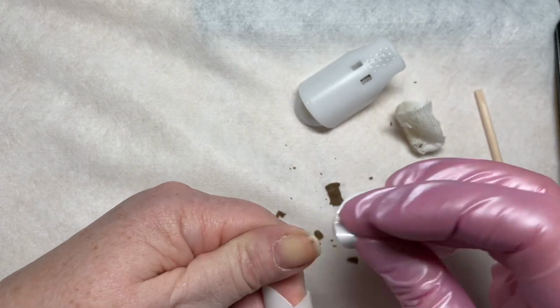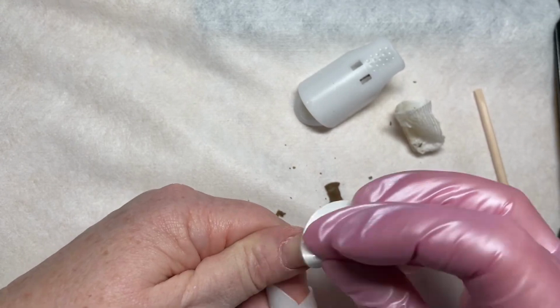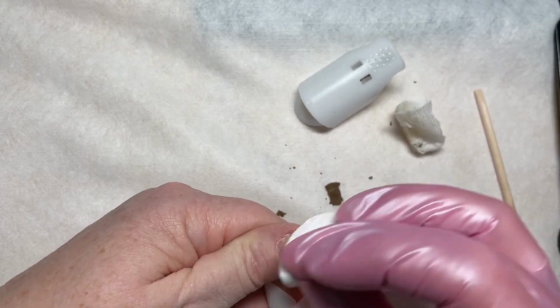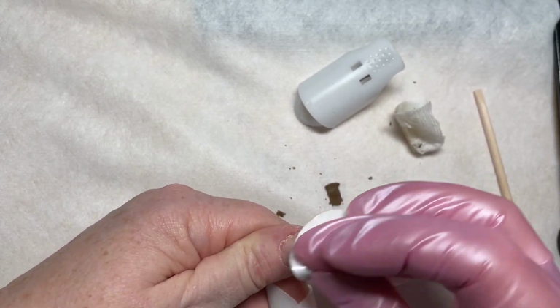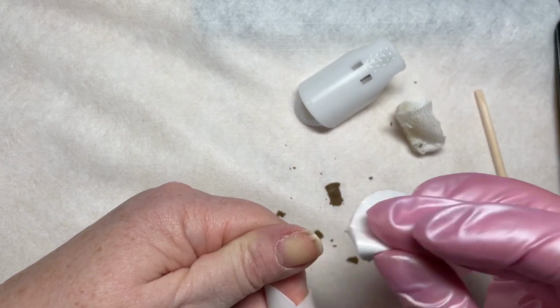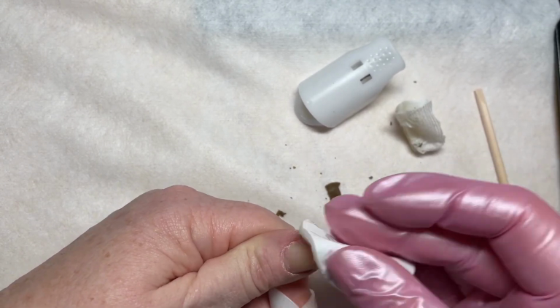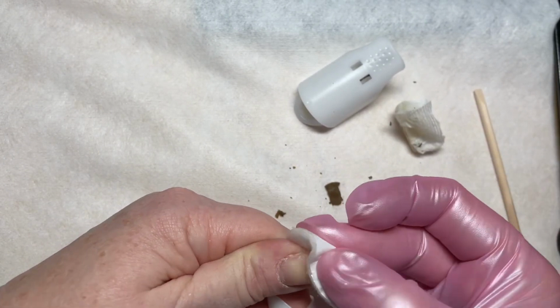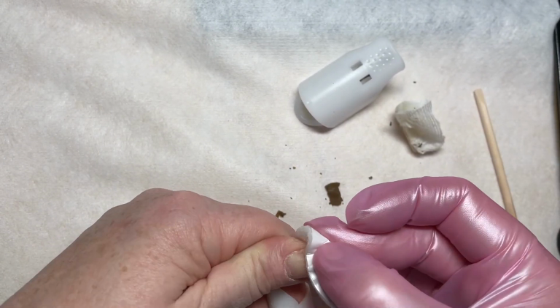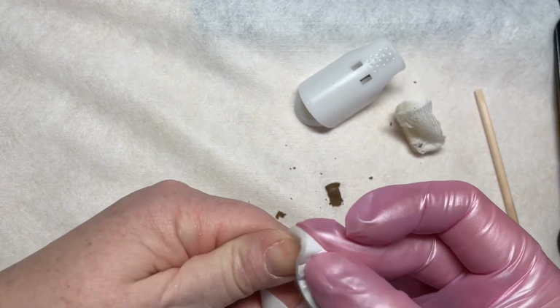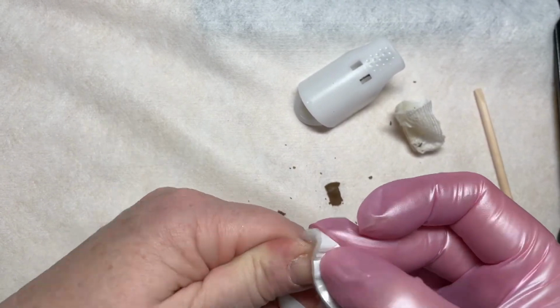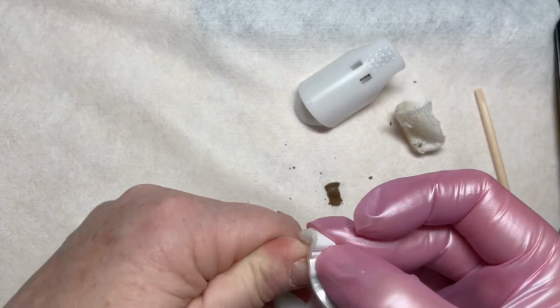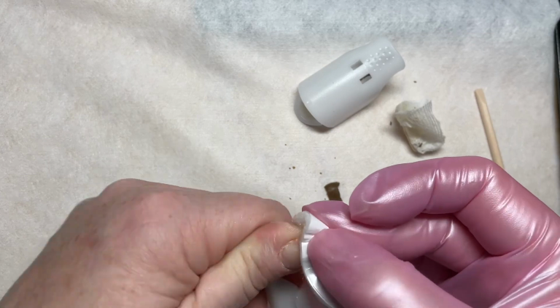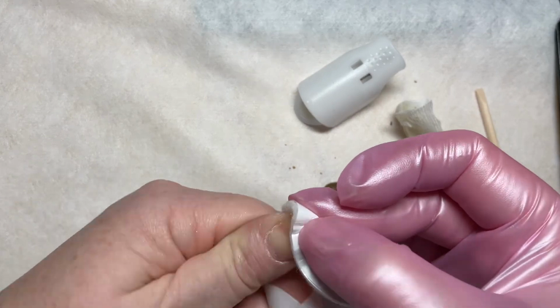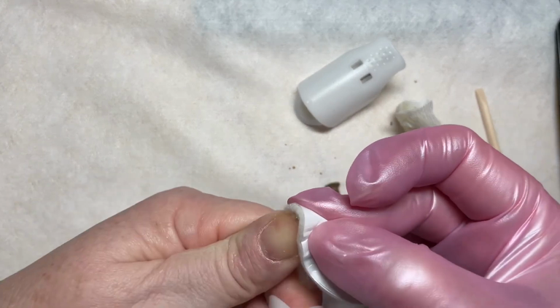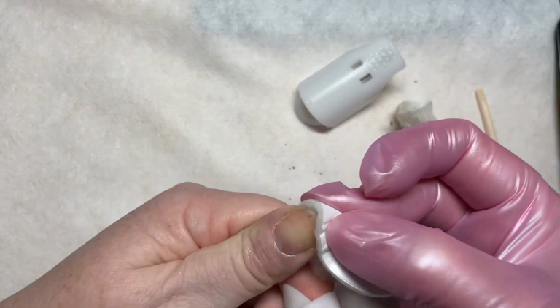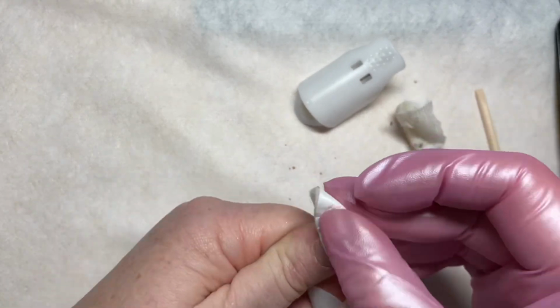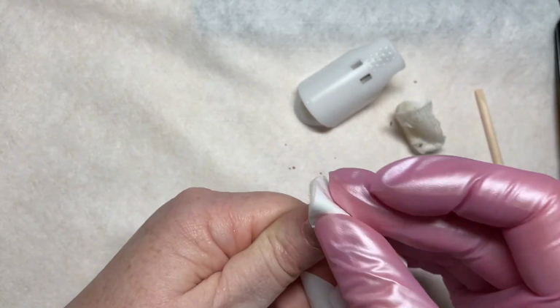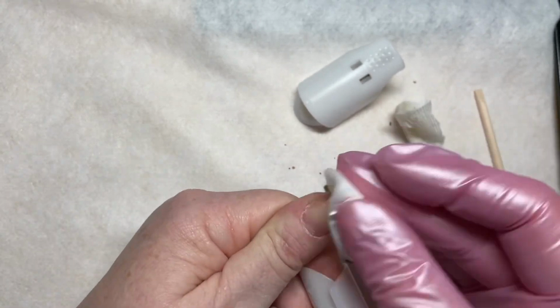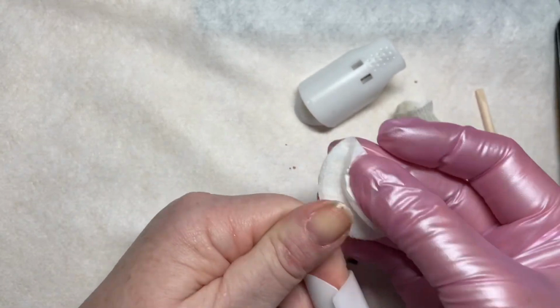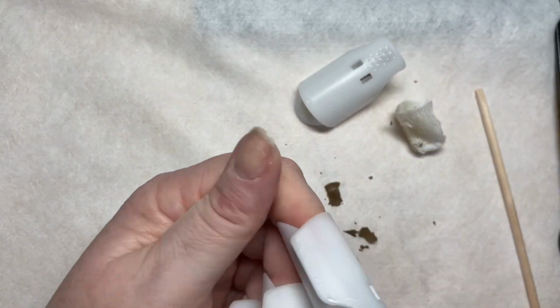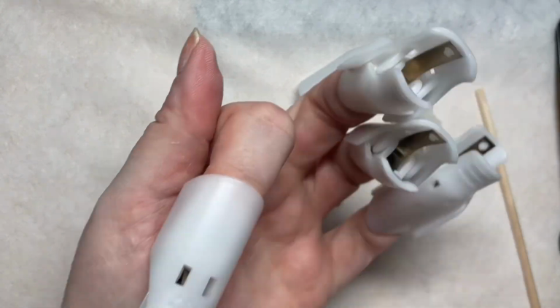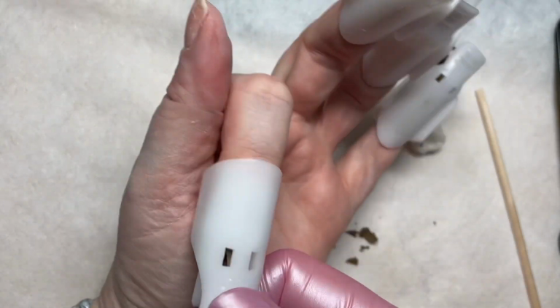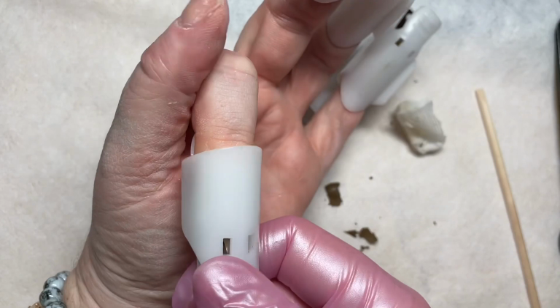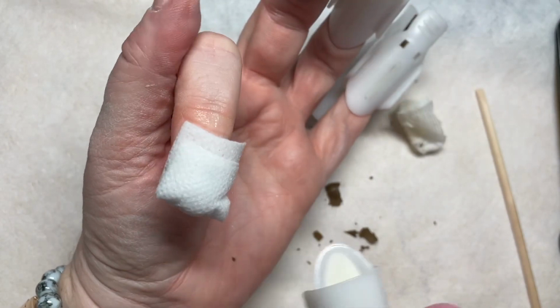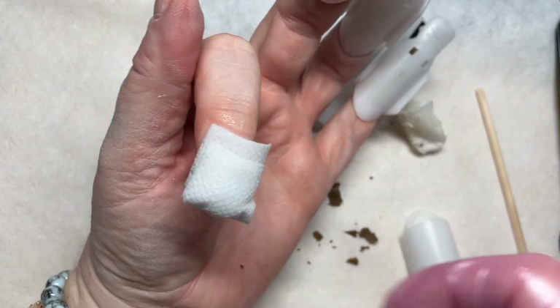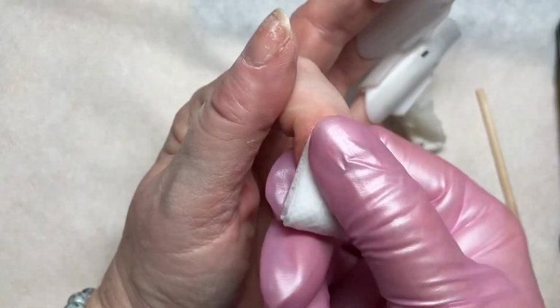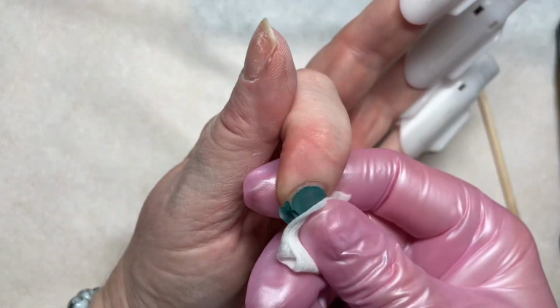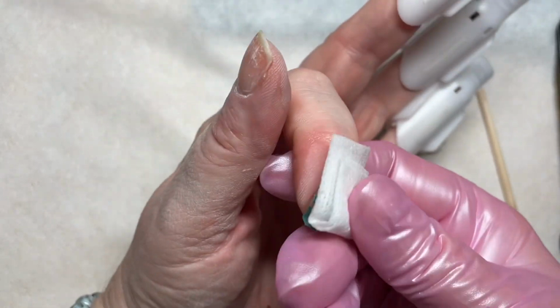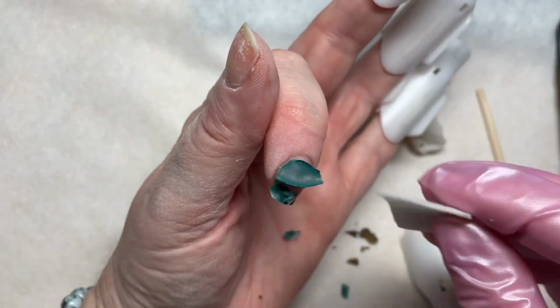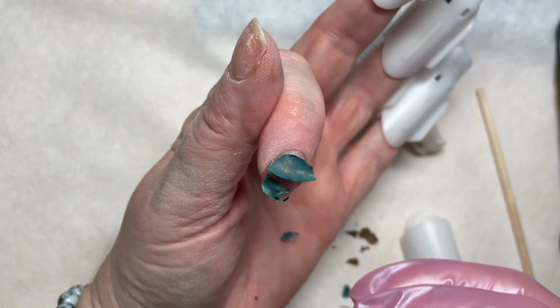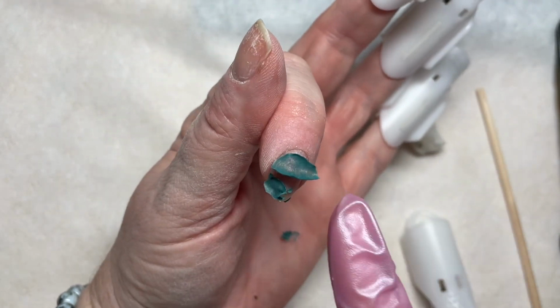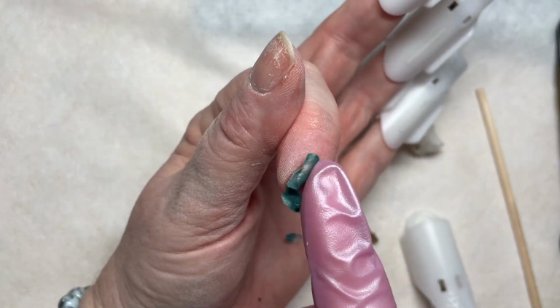You're going to have a little bit of dryness from using acetone or an acetone-based remover, and you can replenish that by putting oil on at the end after you reapply color.